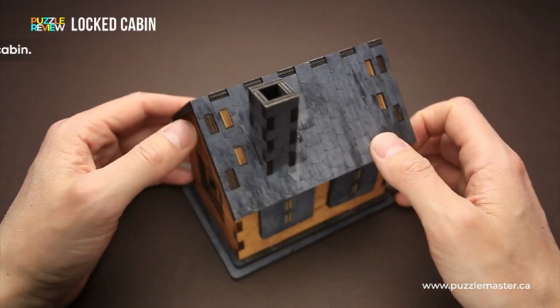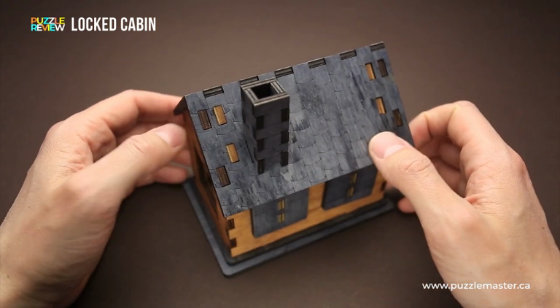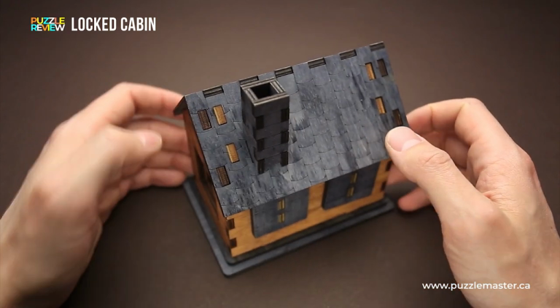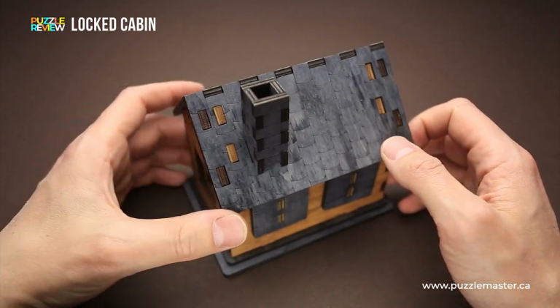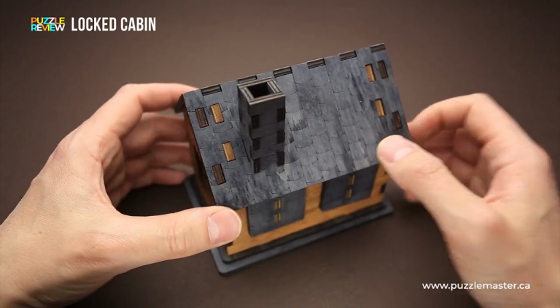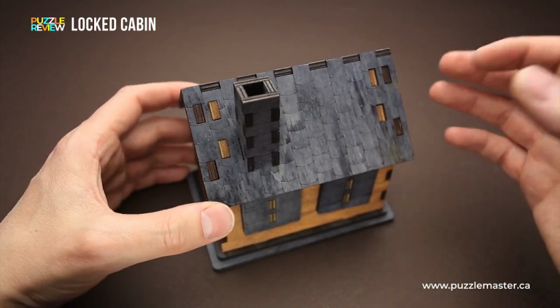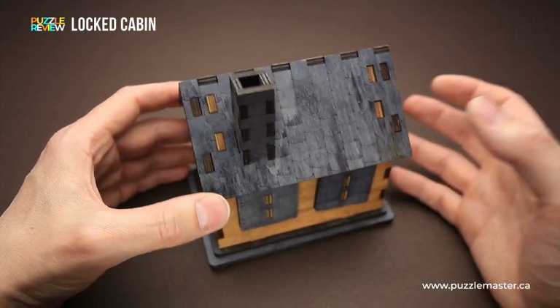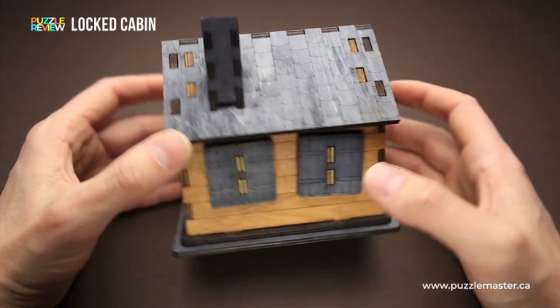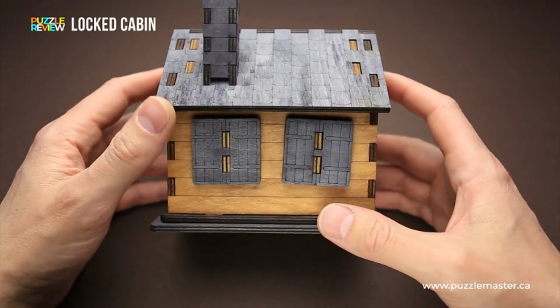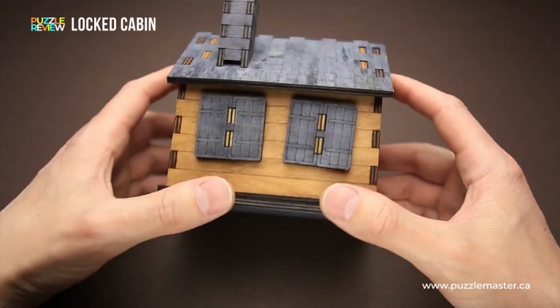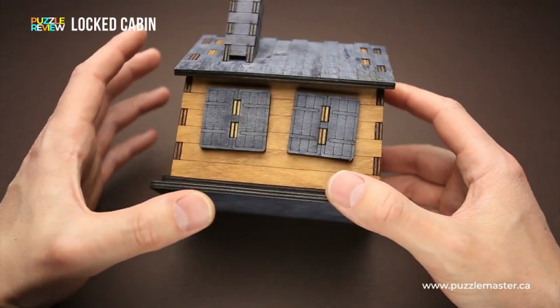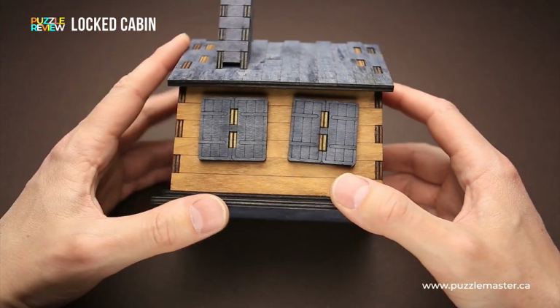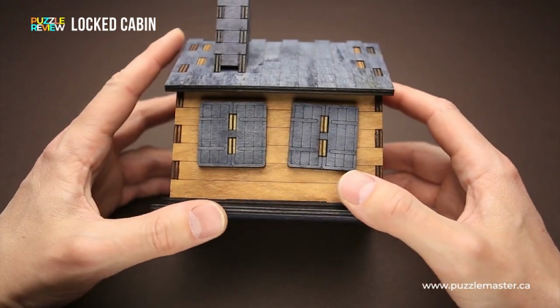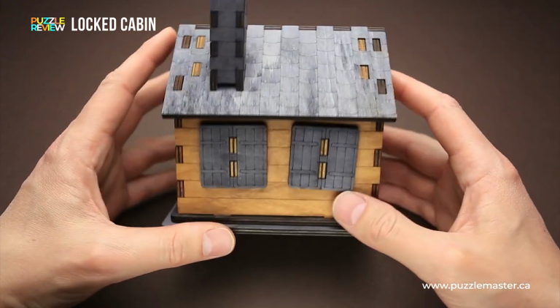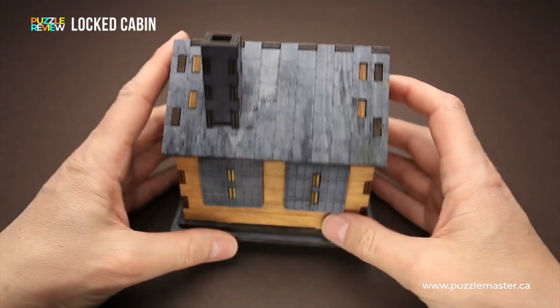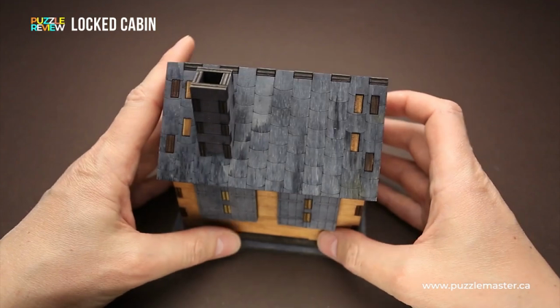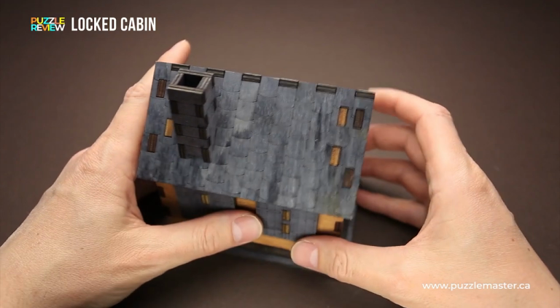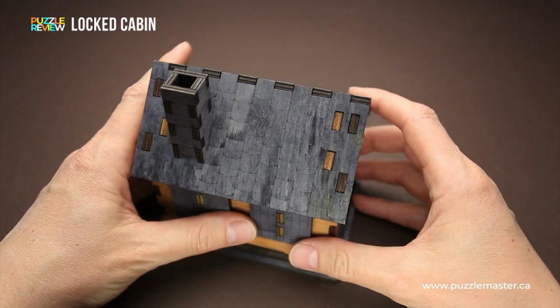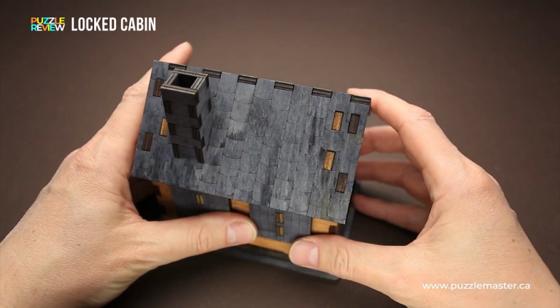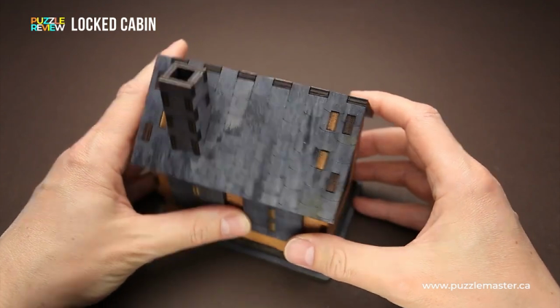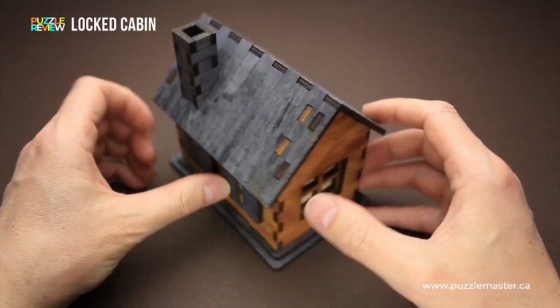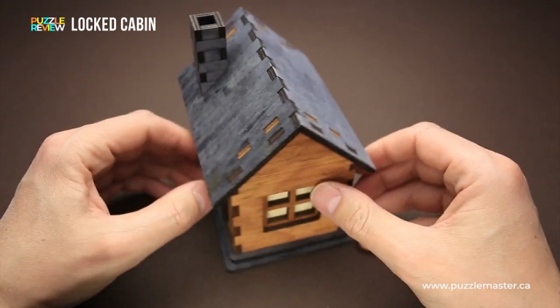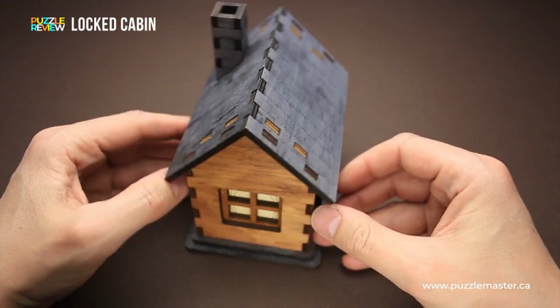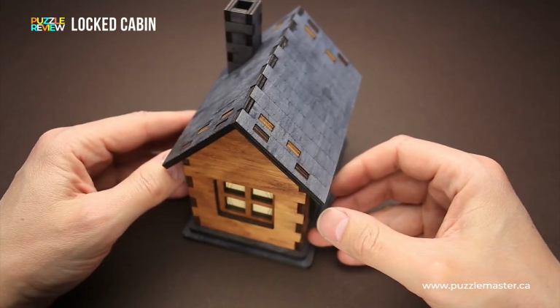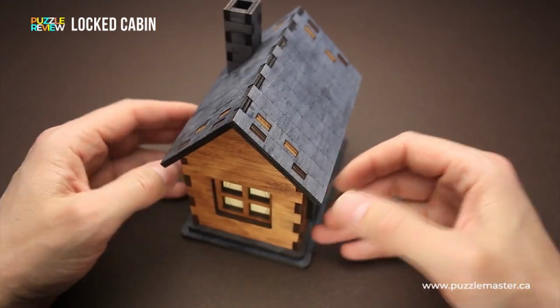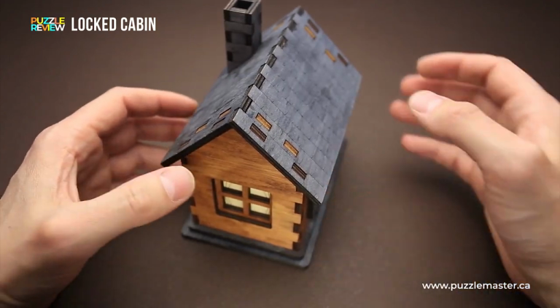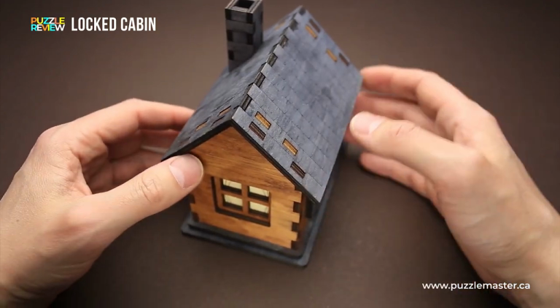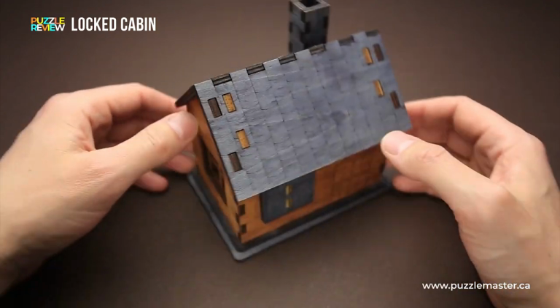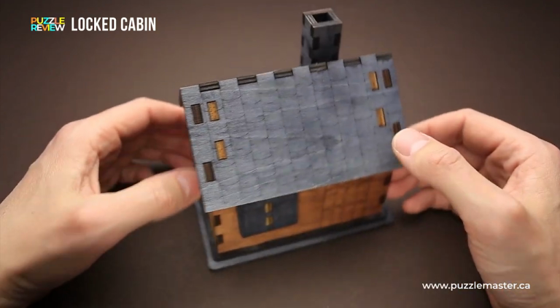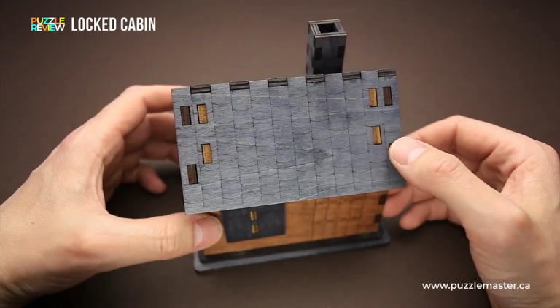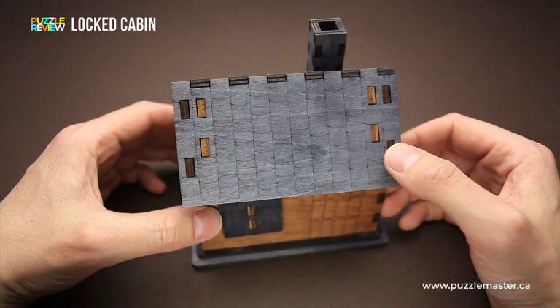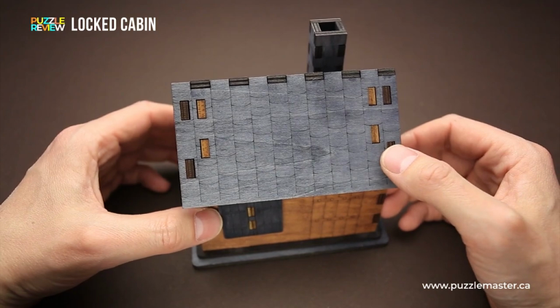This puzzle is a puzzle box. That means there is a compartment inside and you have to figure out the way how to open the box in order to see what's inside.